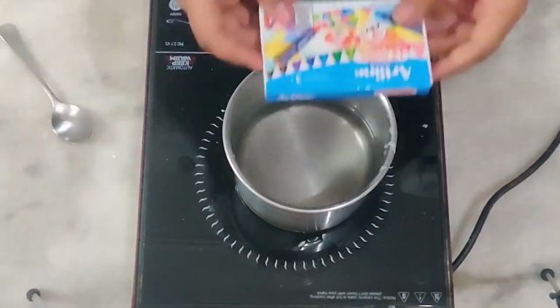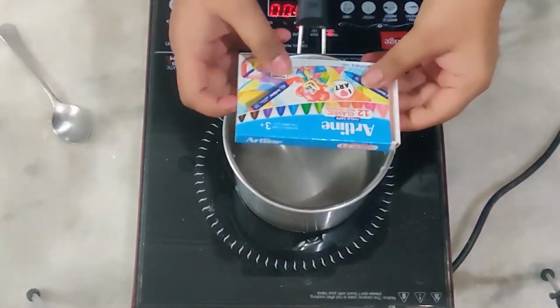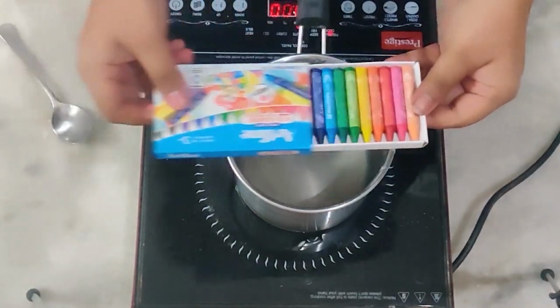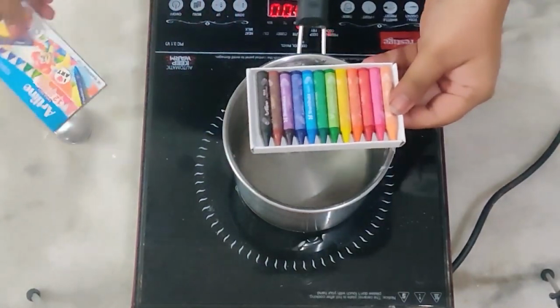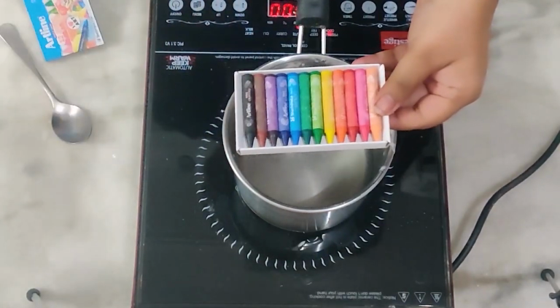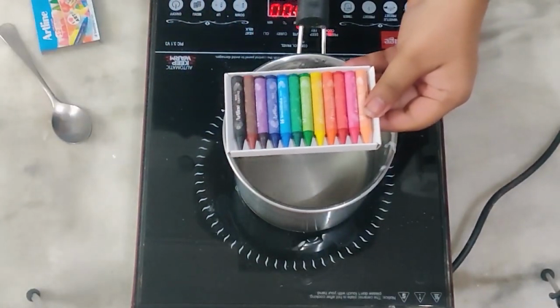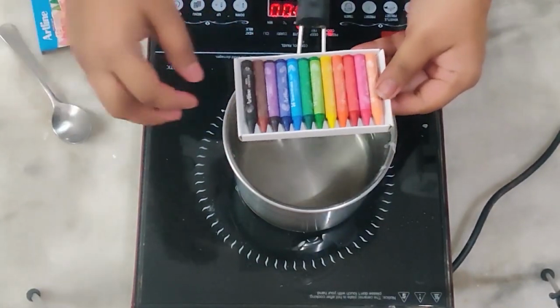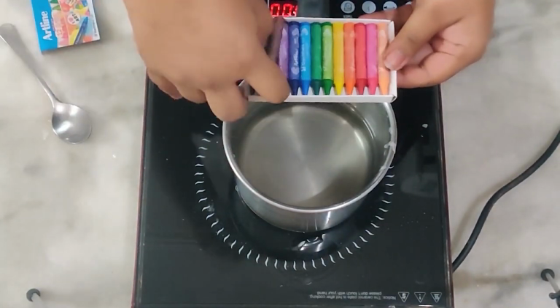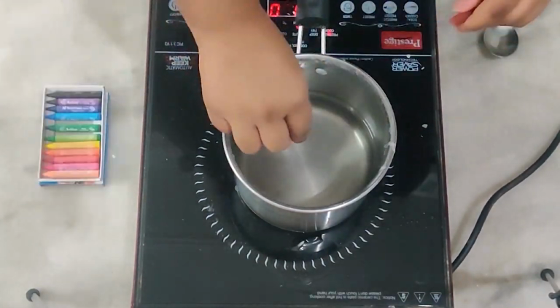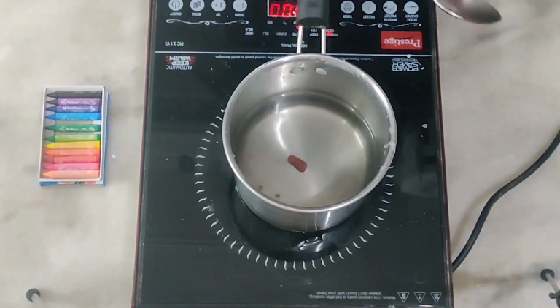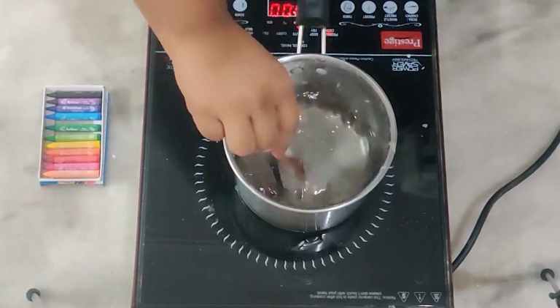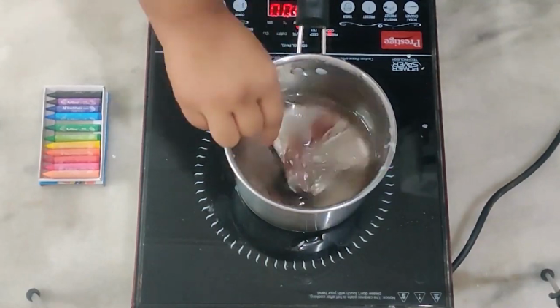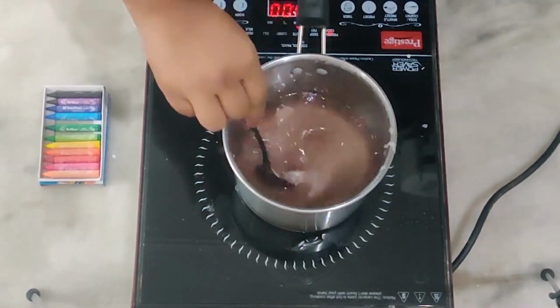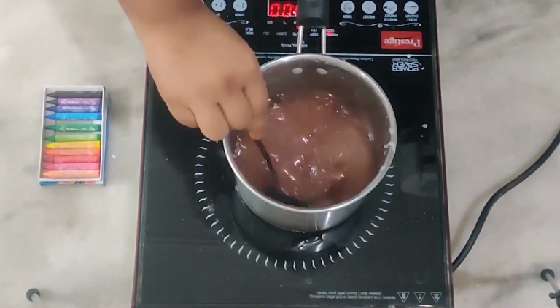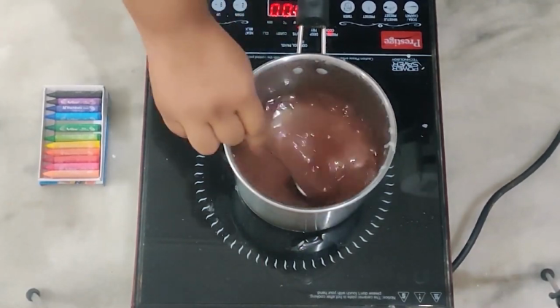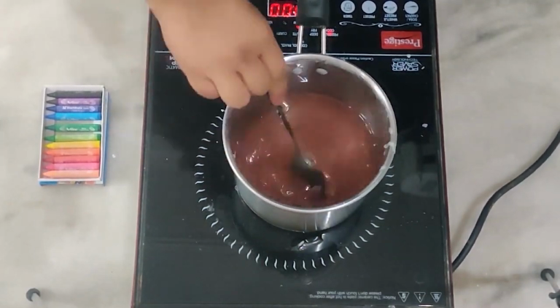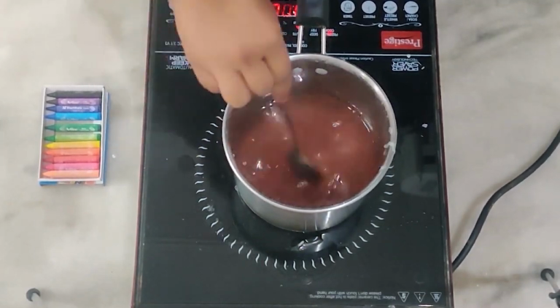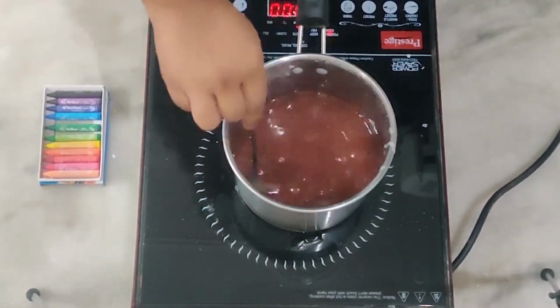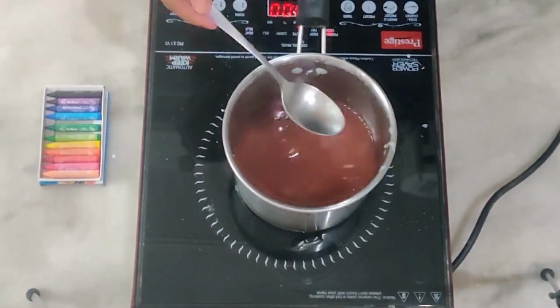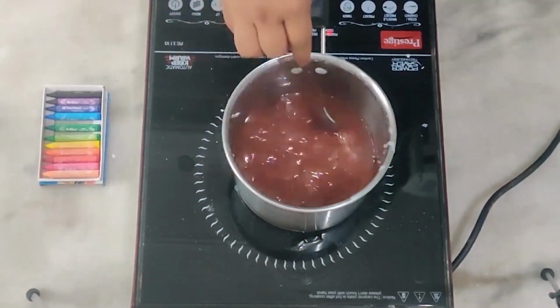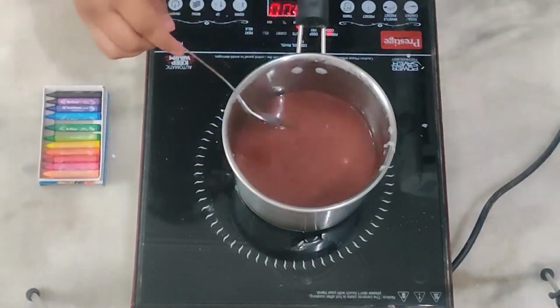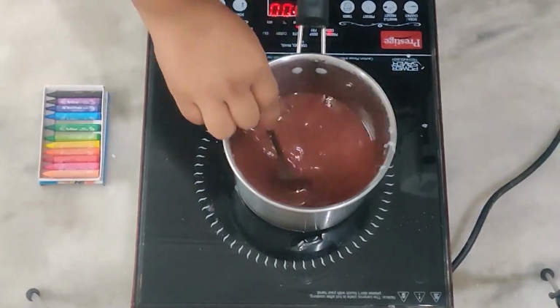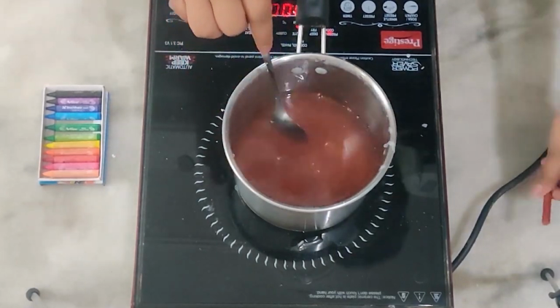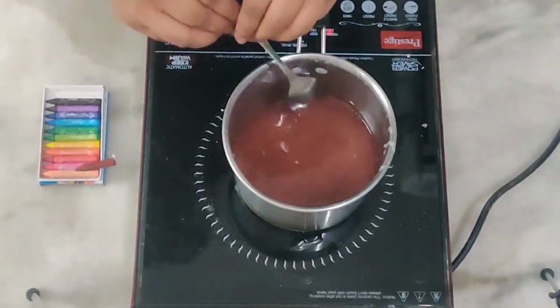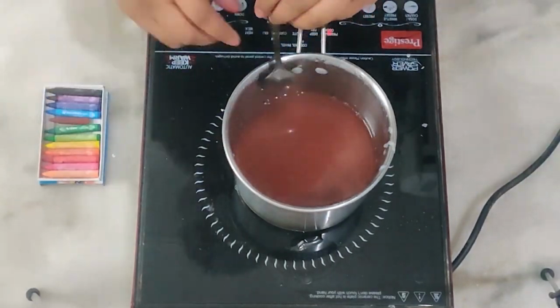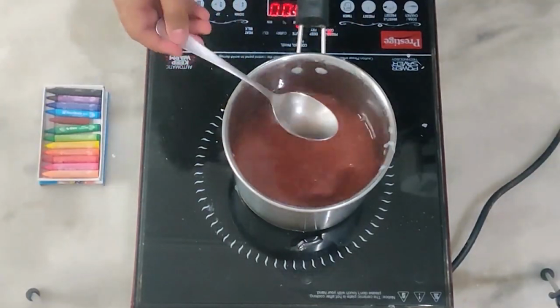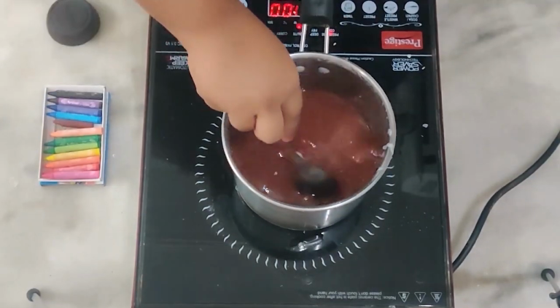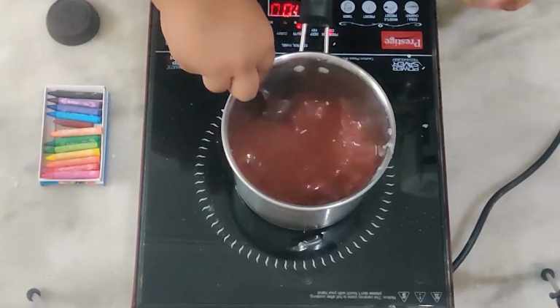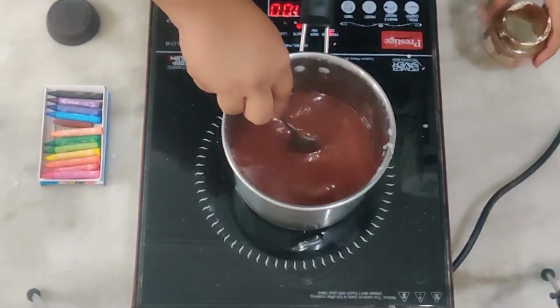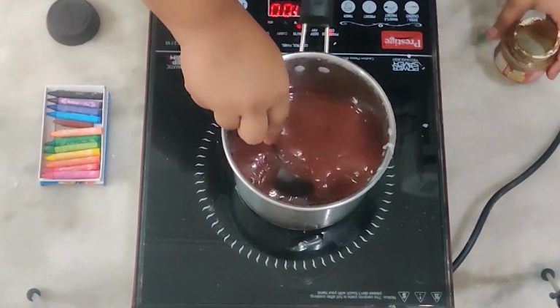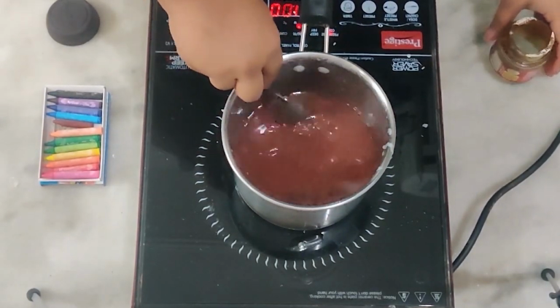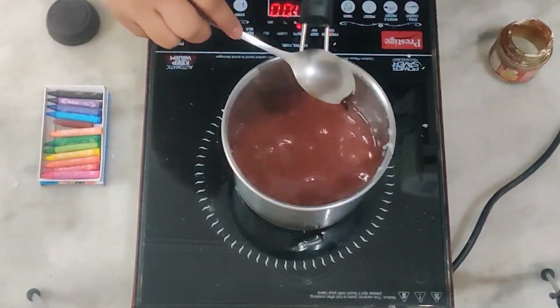I'll be using wax crayons to add pigment to my candle. I'm adding half of the brown wax crayon into my molten wax. Next up I'll be adding coffee to give it a nice coffee scent — you can add either coffee powder or whole coffee beans, it's up to you.